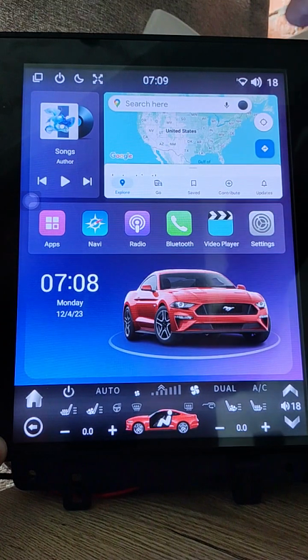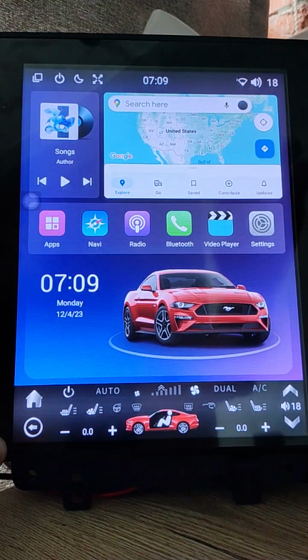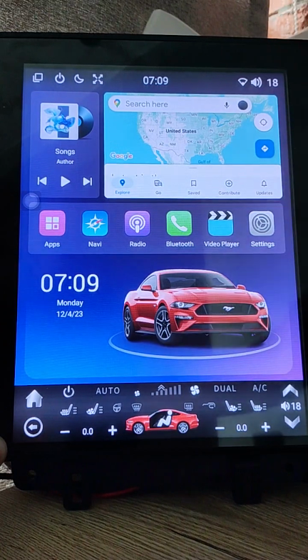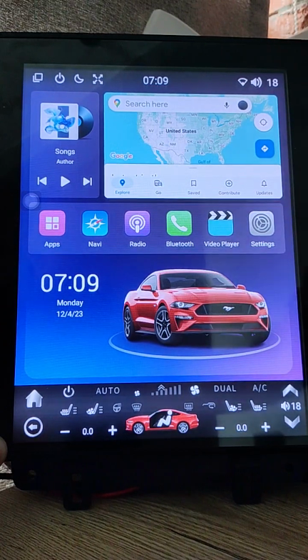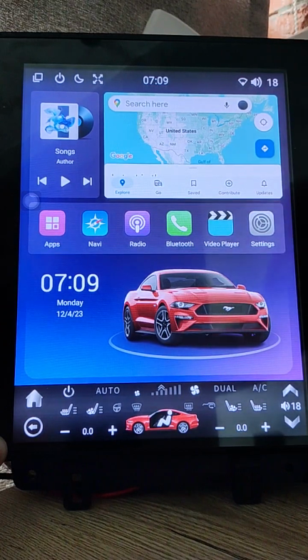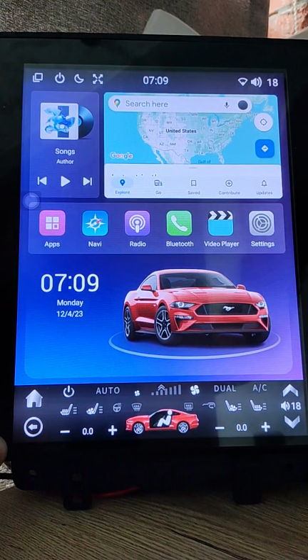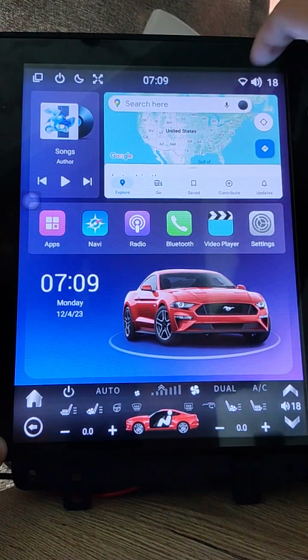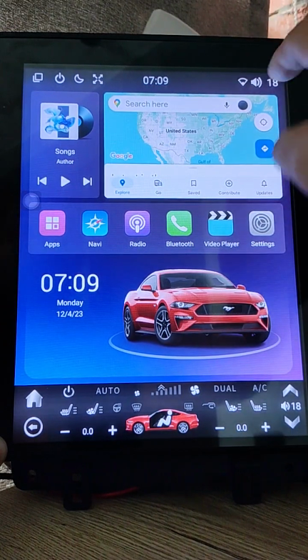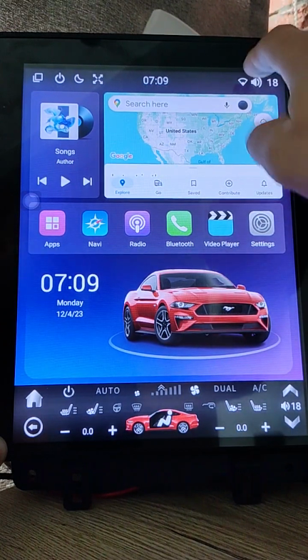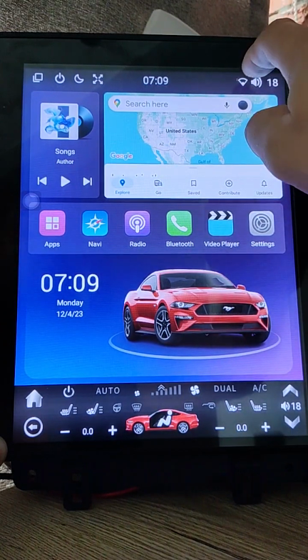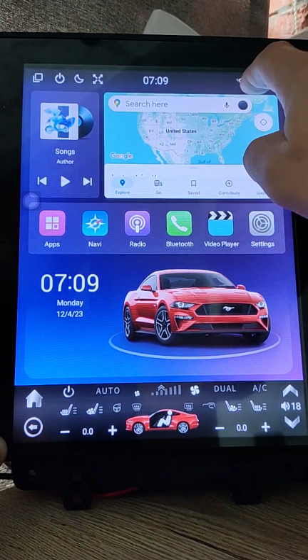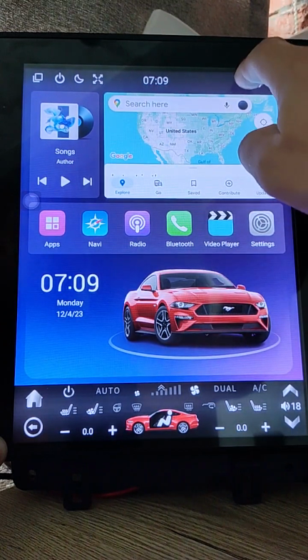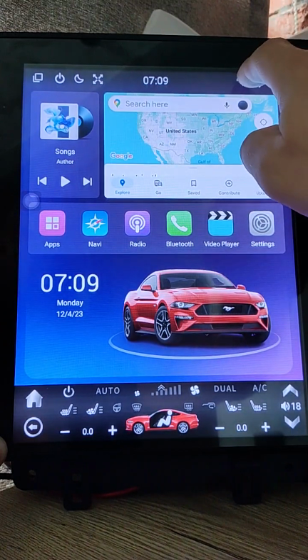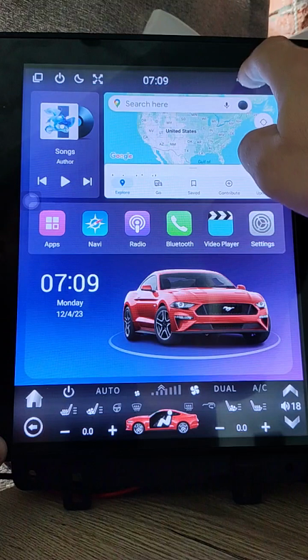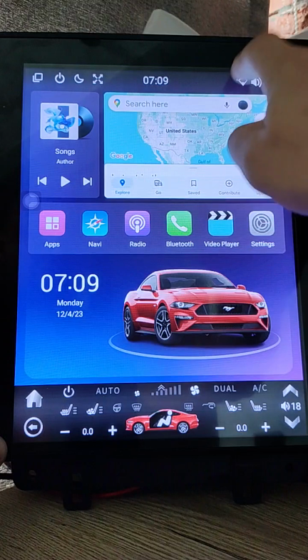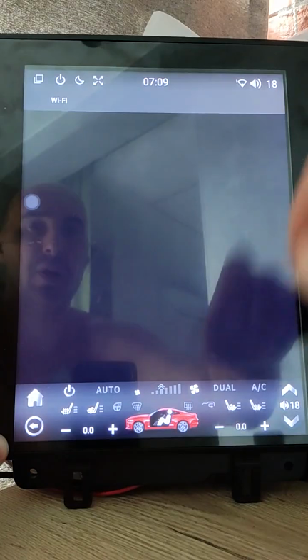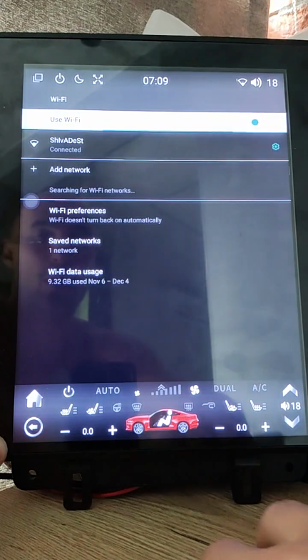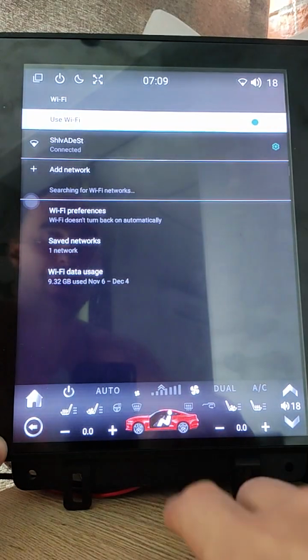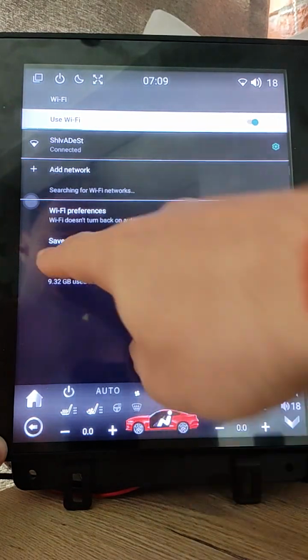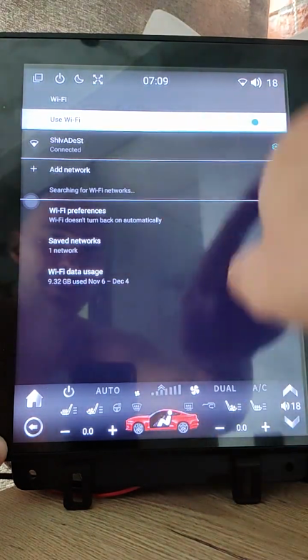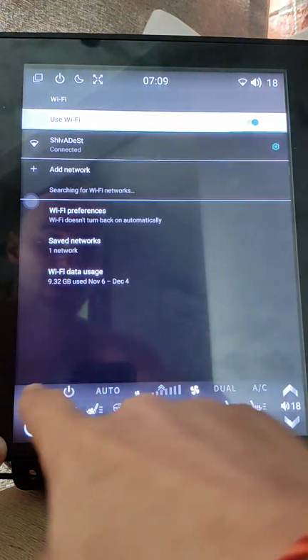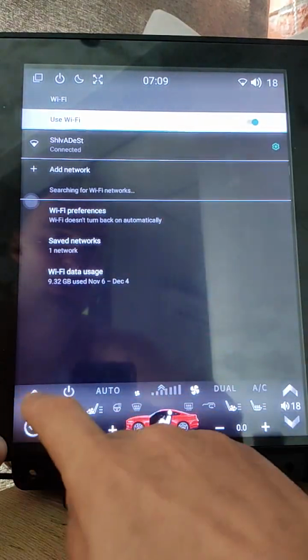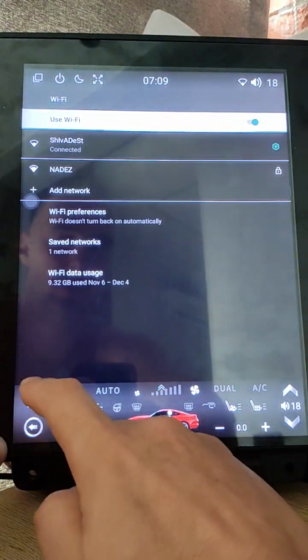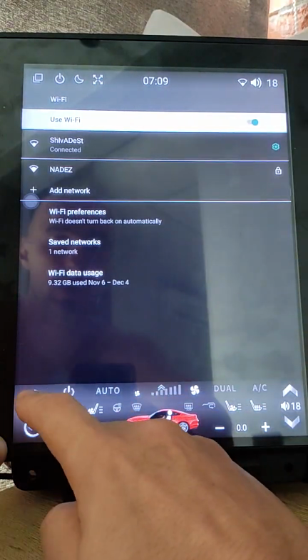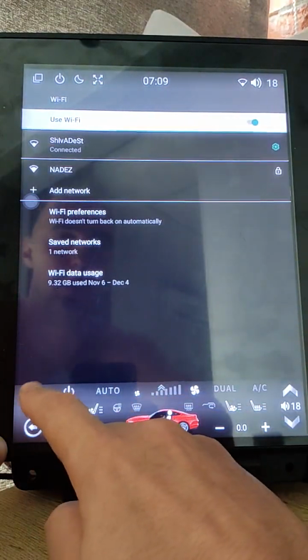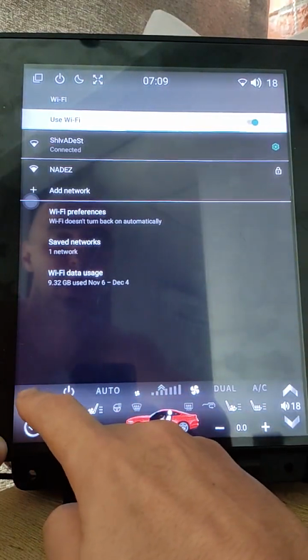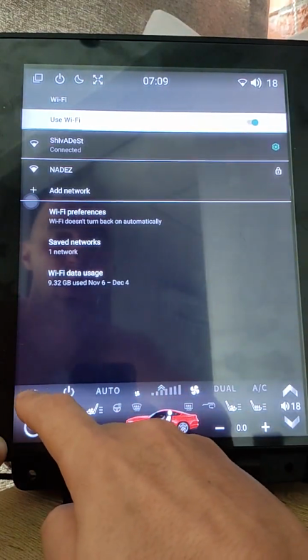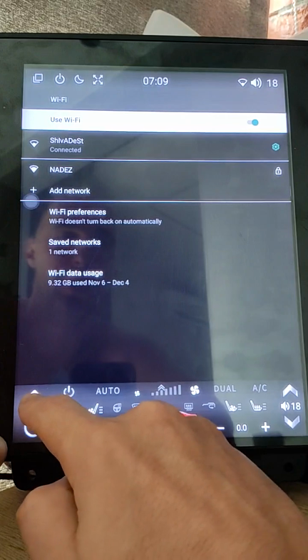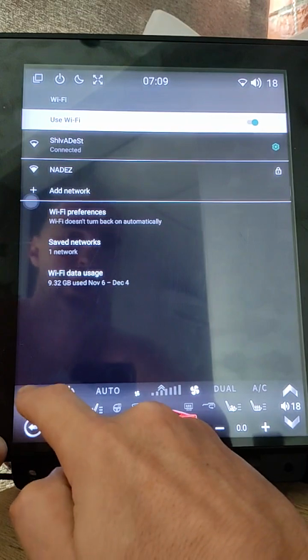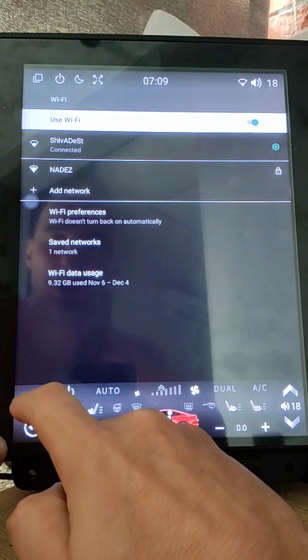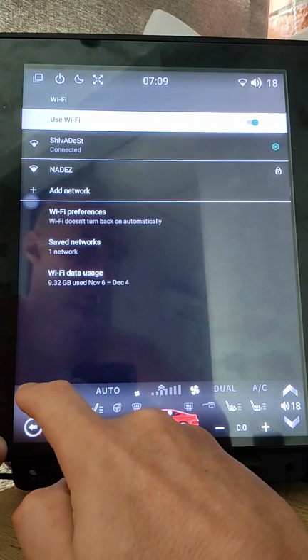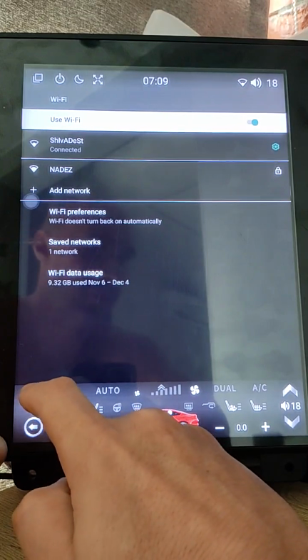Next thing I added is click for the Wi-Fi icon. It opens Wi-Fi settings — very useful if you need to open it quickly and change something.